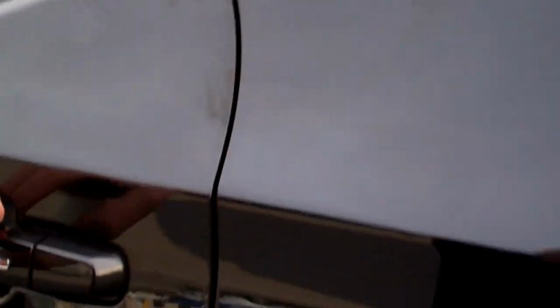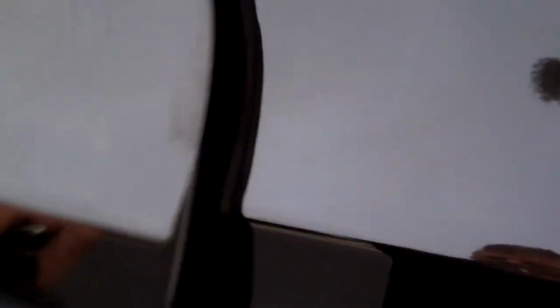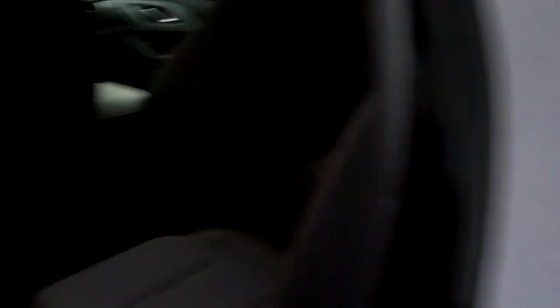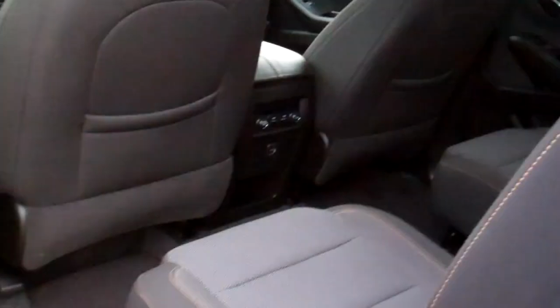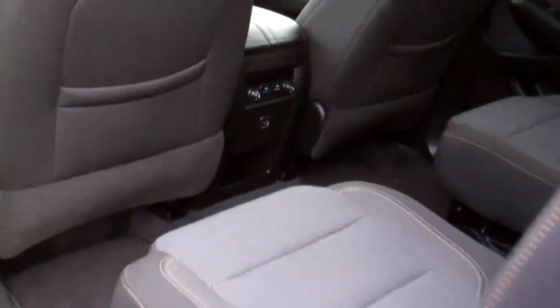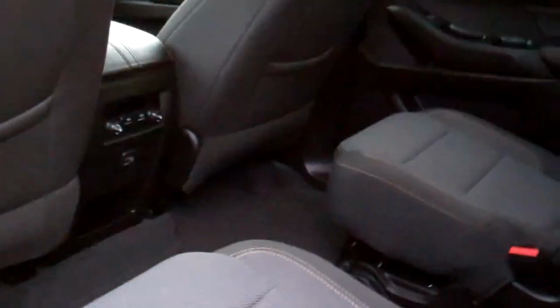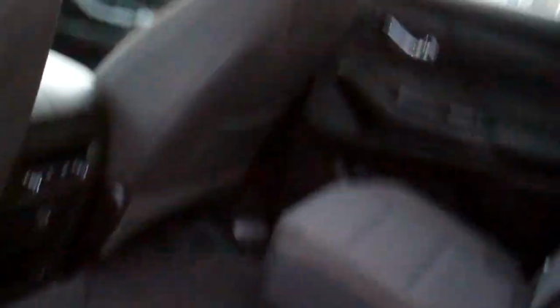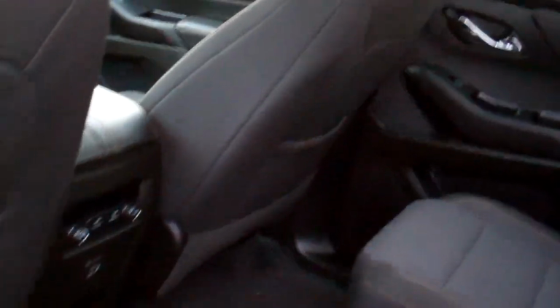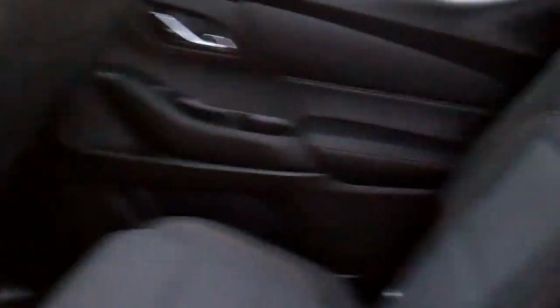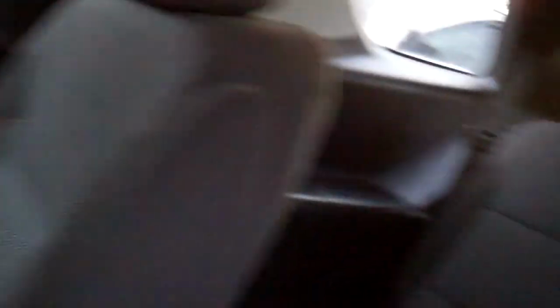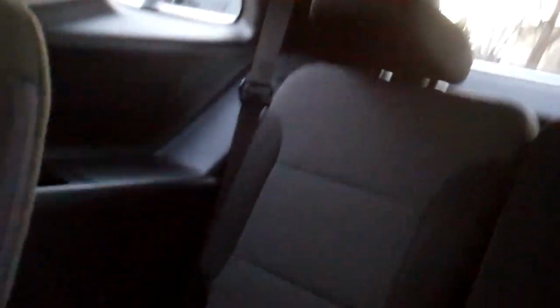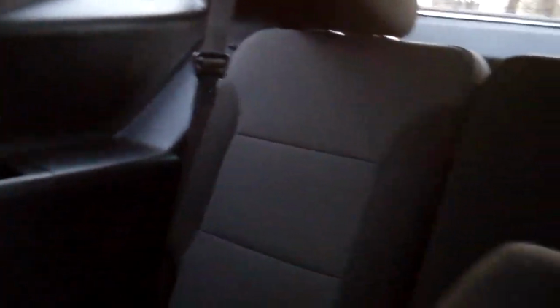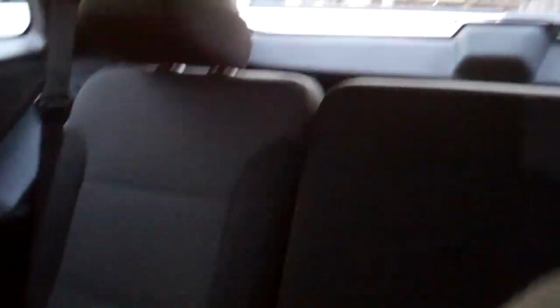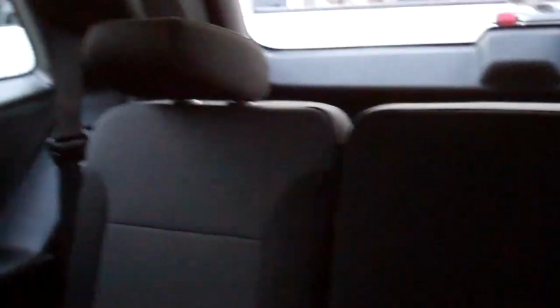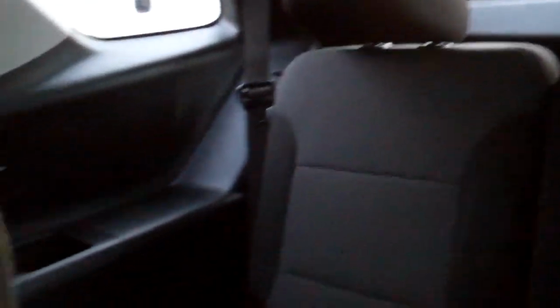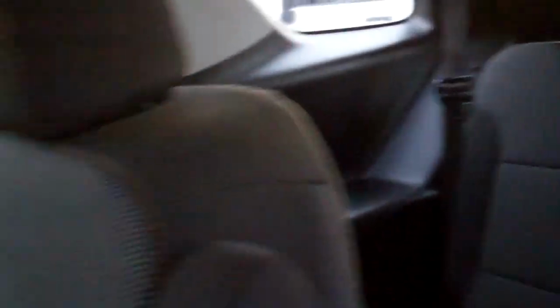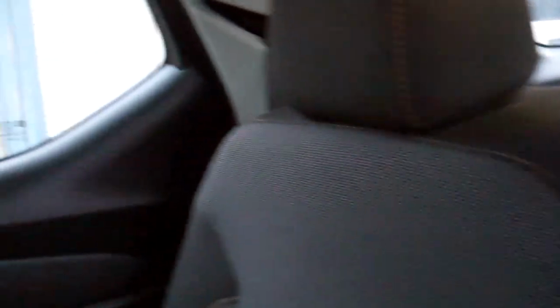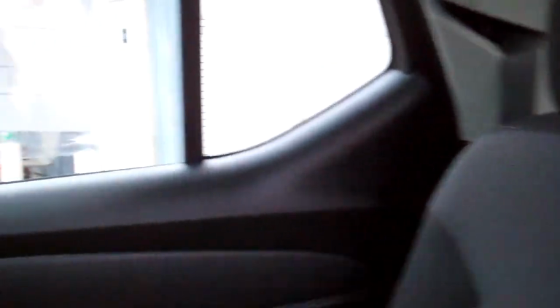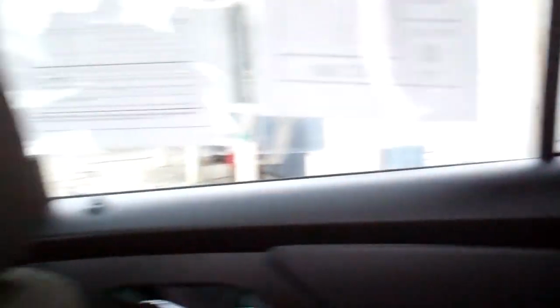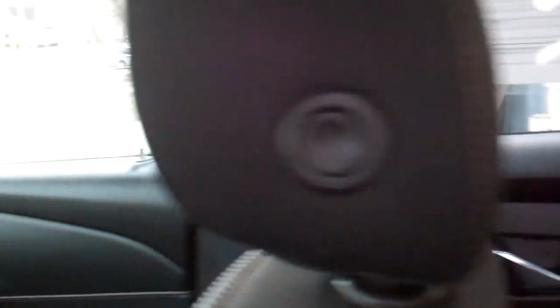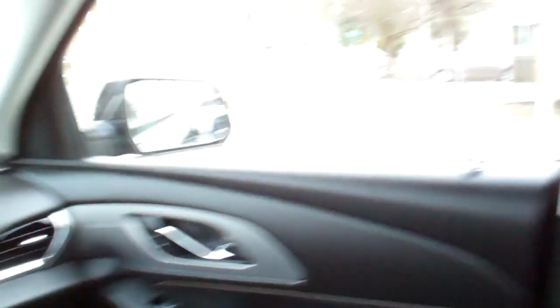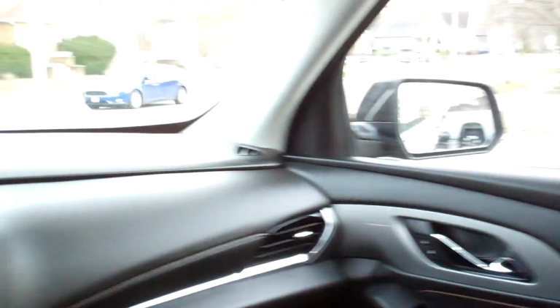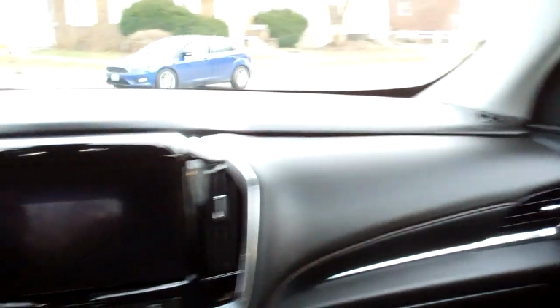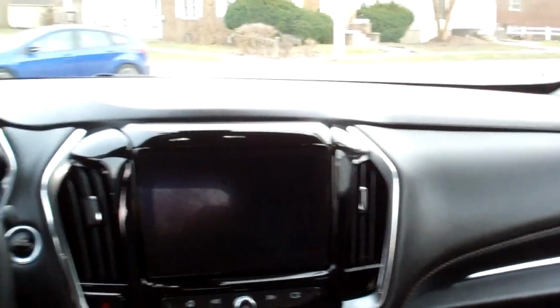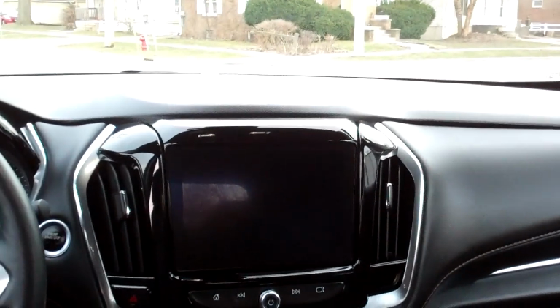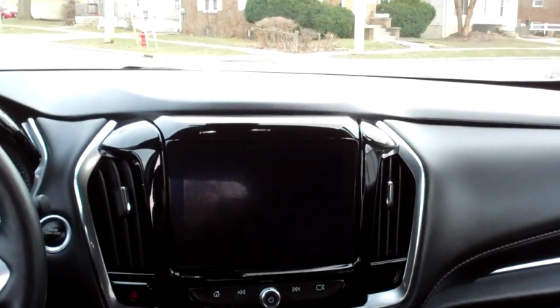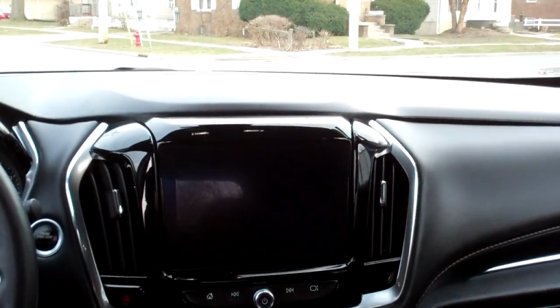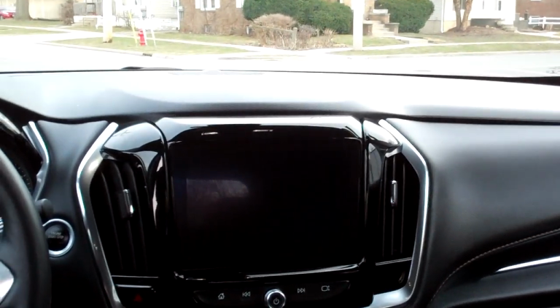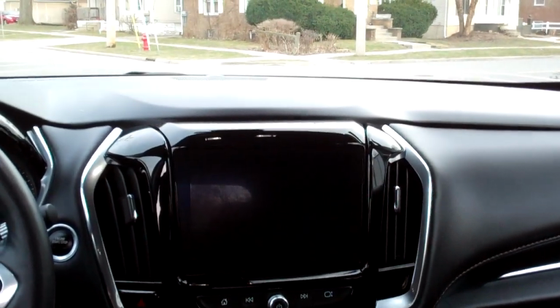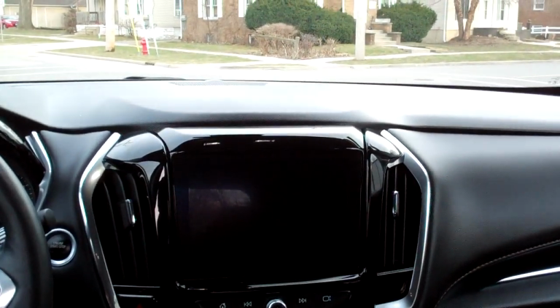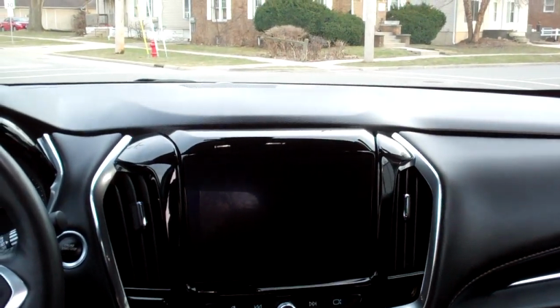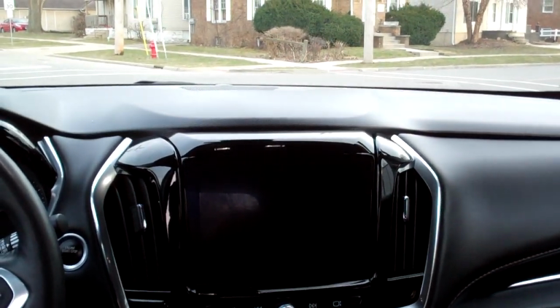Buy with confidence. Nice quad seating, nice room back in the third row too. You got a nice sleek dash line, big screen, AM, FM, satellite, backup camera.